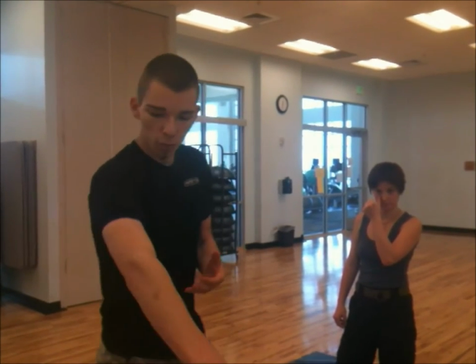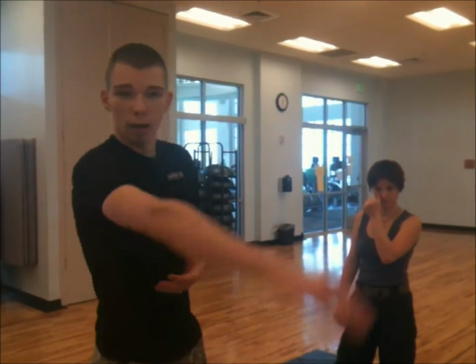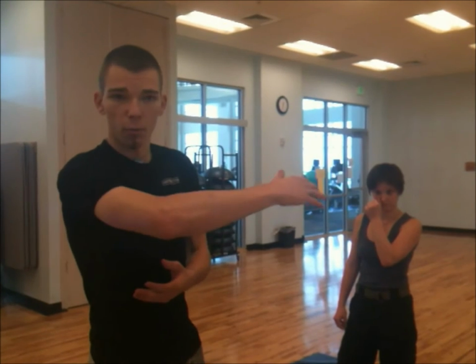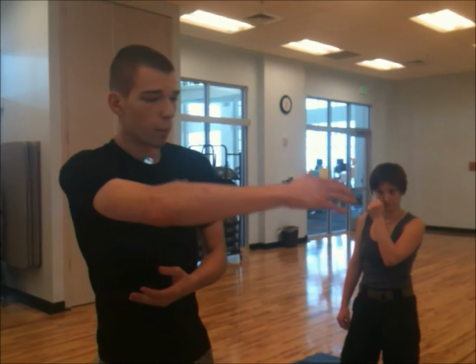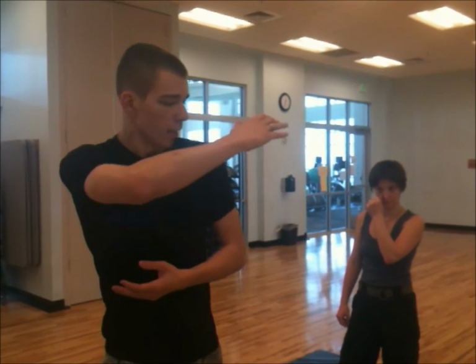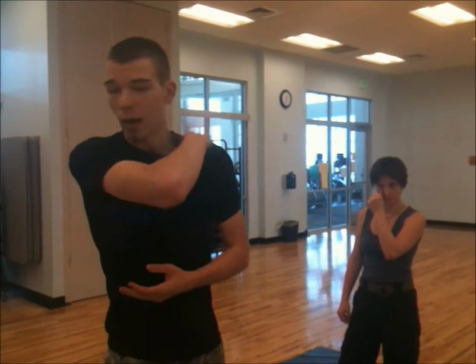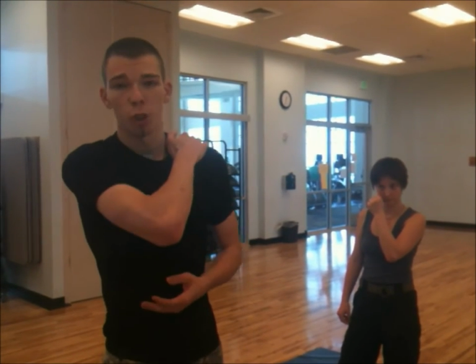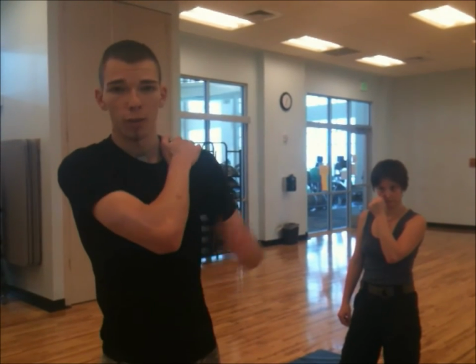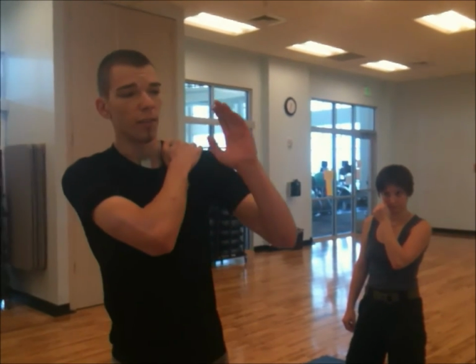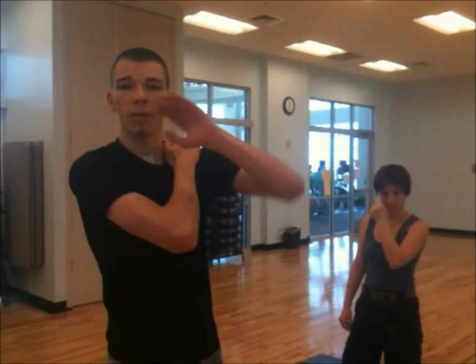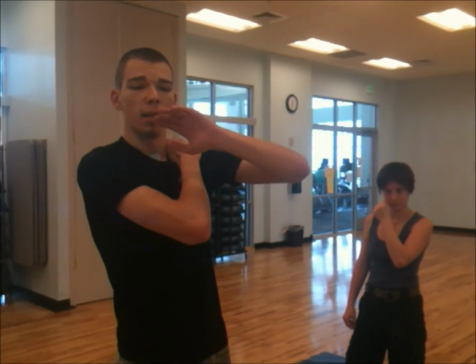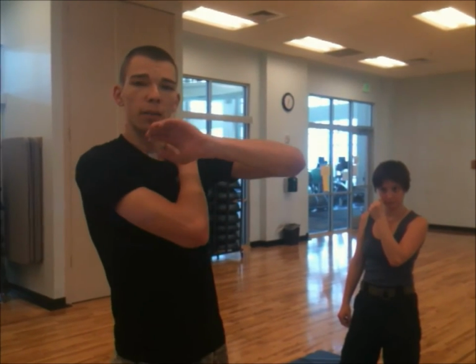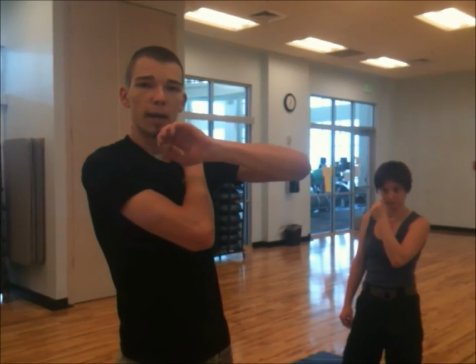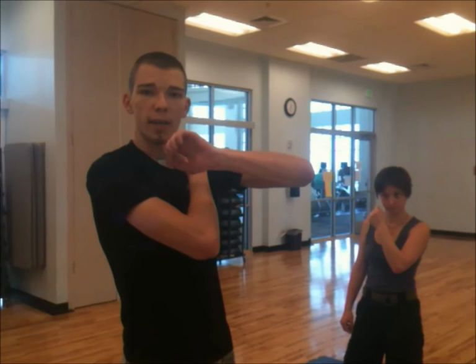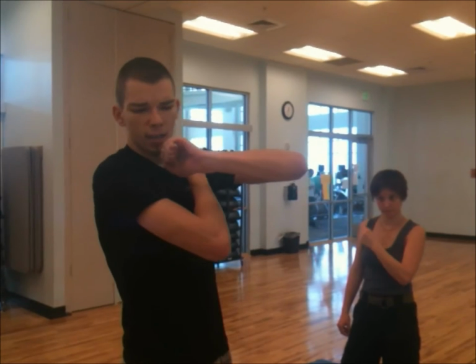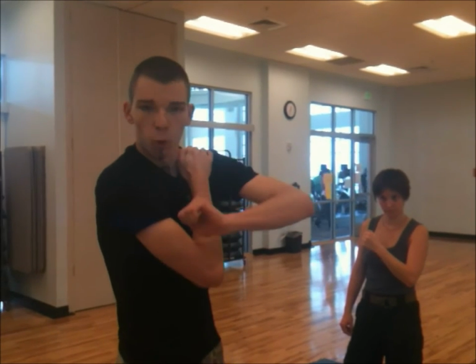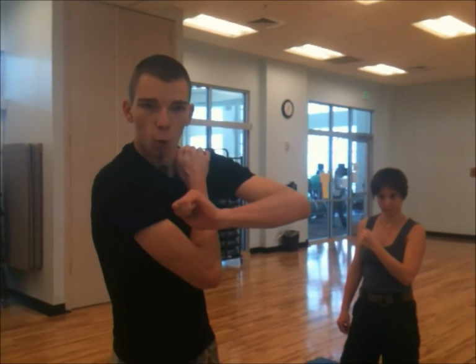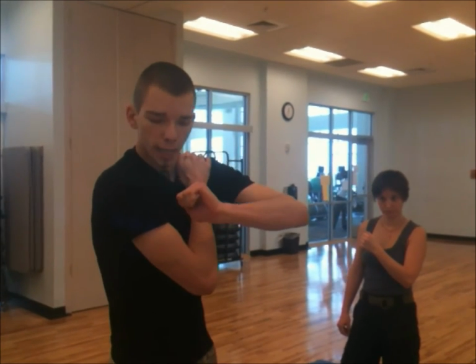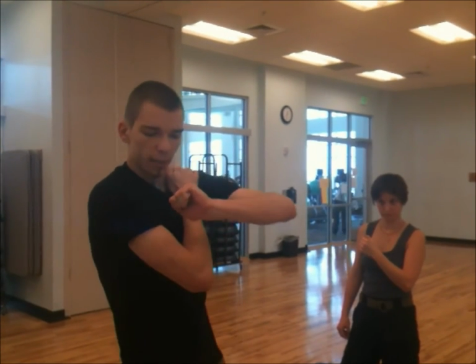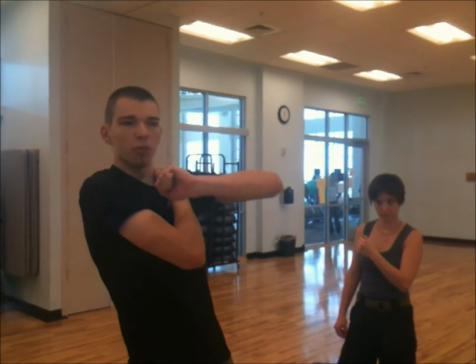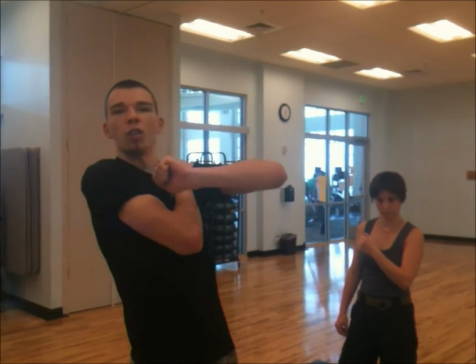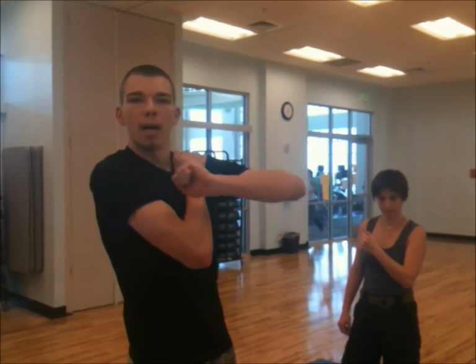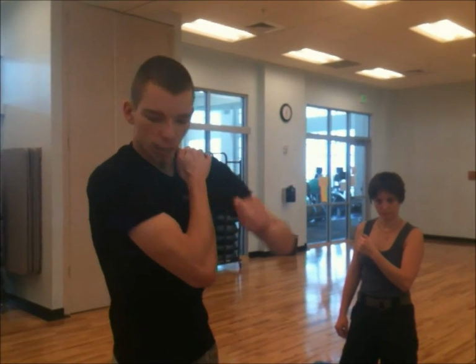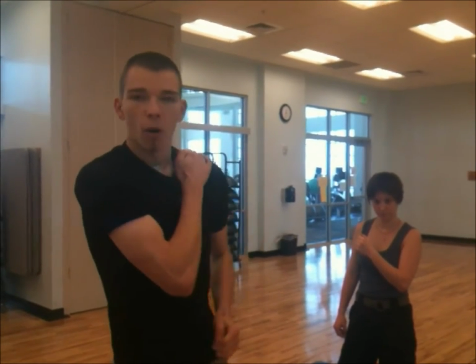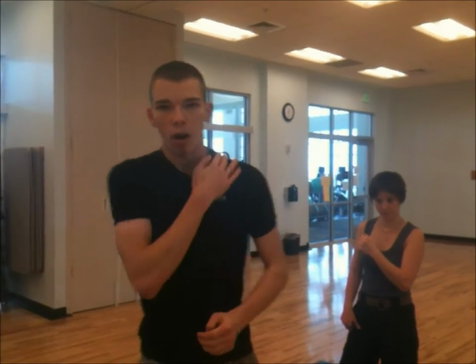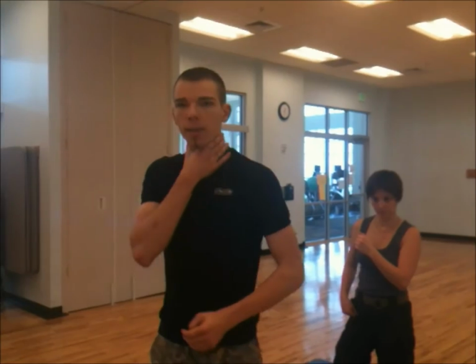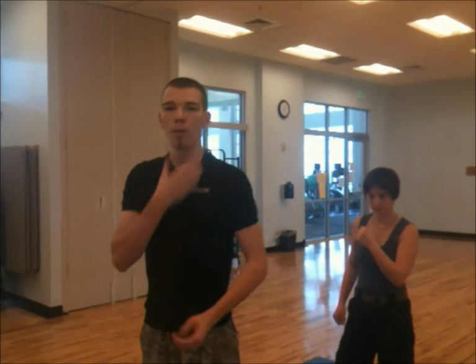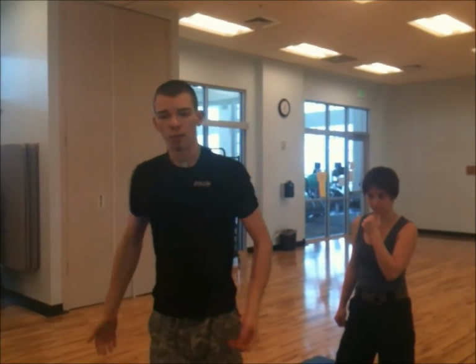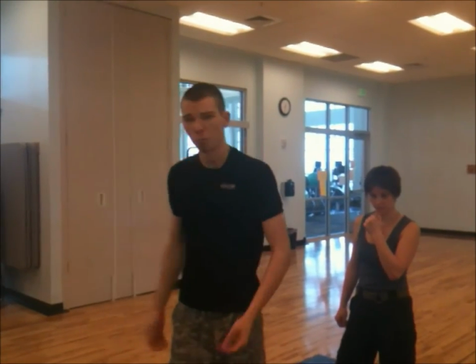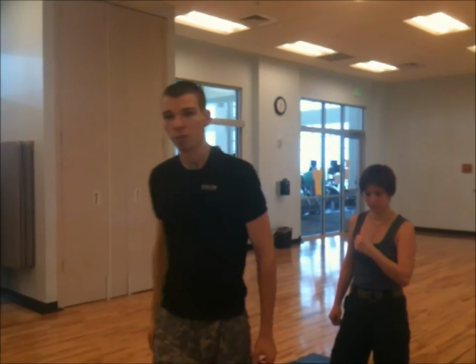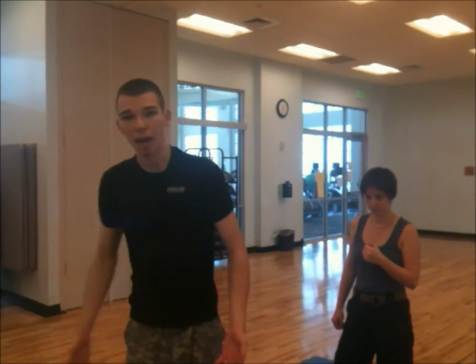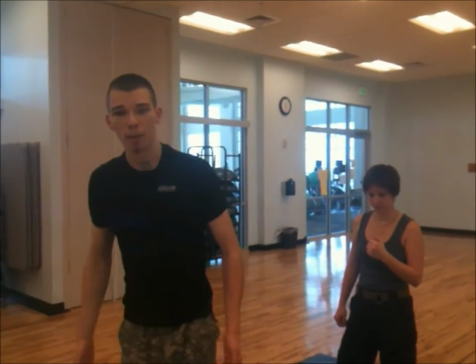You're going to wrap the arm around the person, grab your own shoulder, then take your other hand and place it on the back of their head. Then push forward, stretch your body out, keeping your arms taut, and apply sufficient pressure to pass them out.